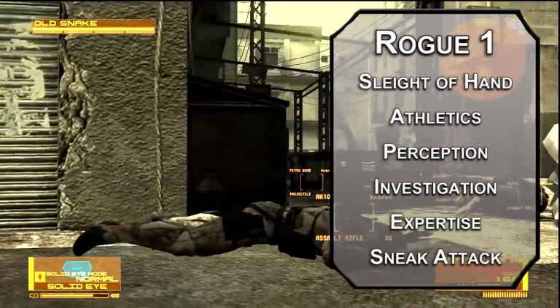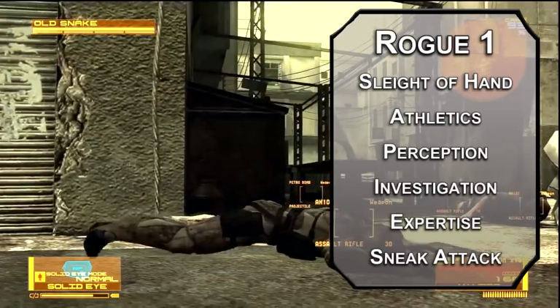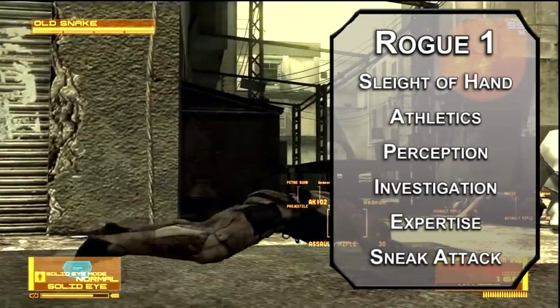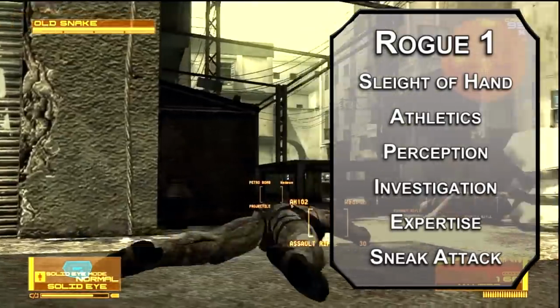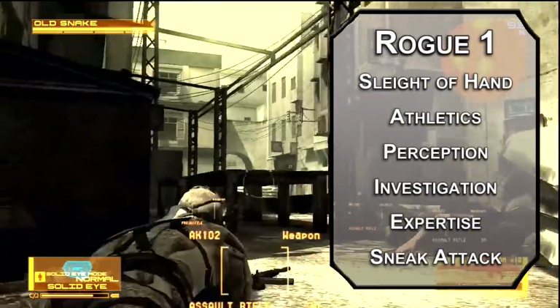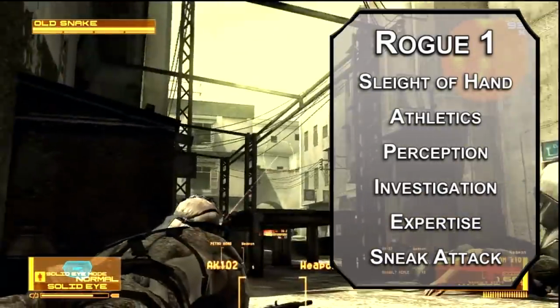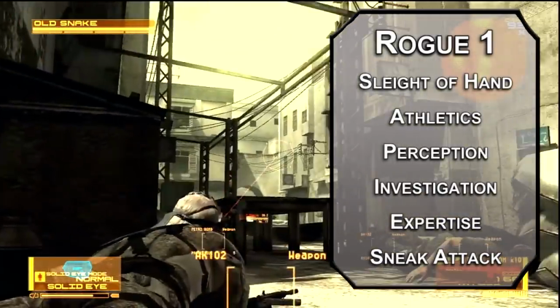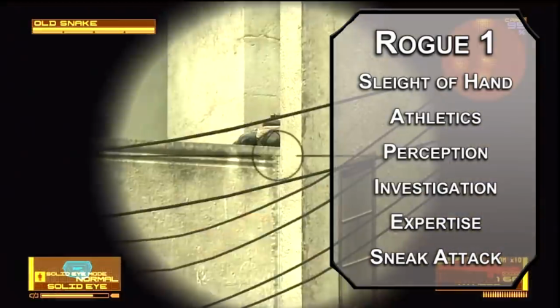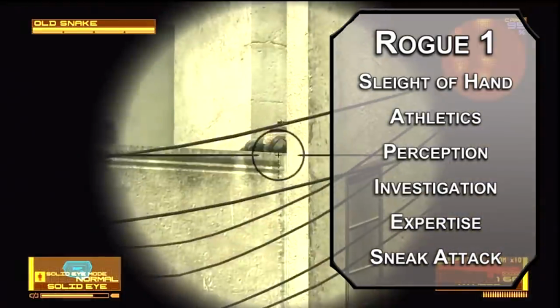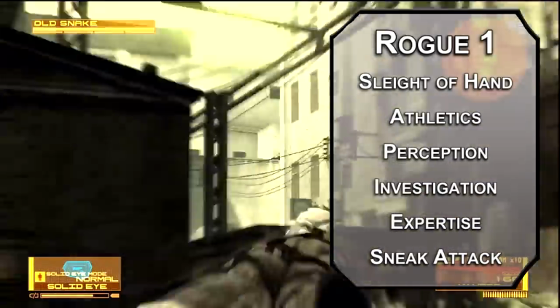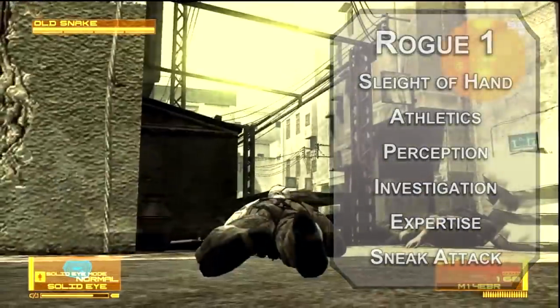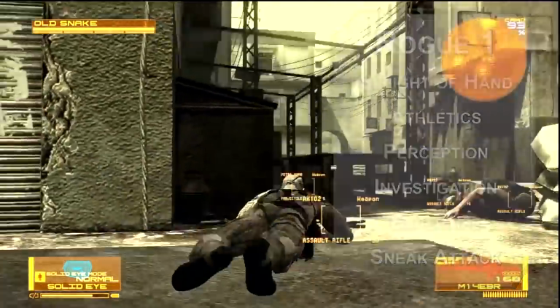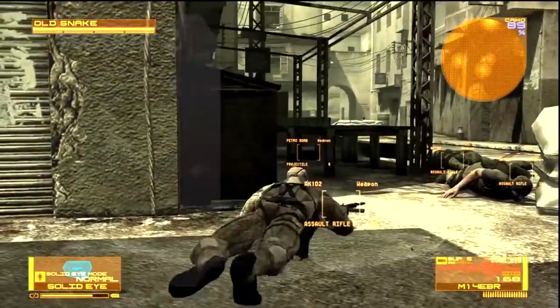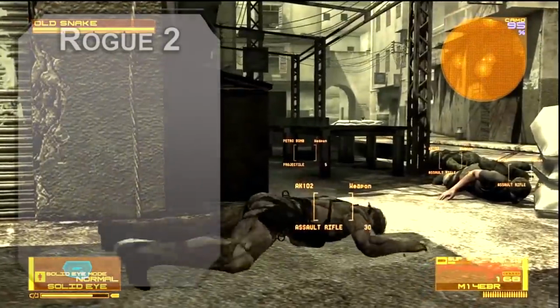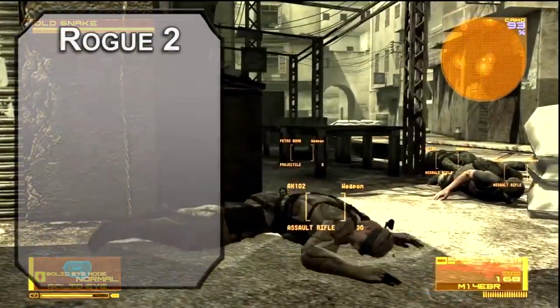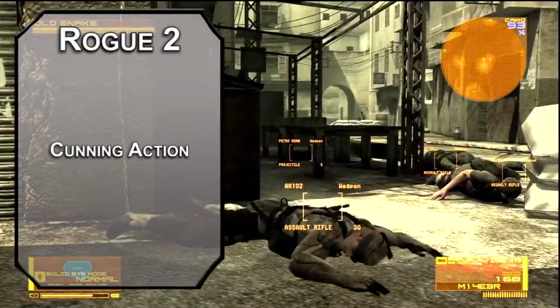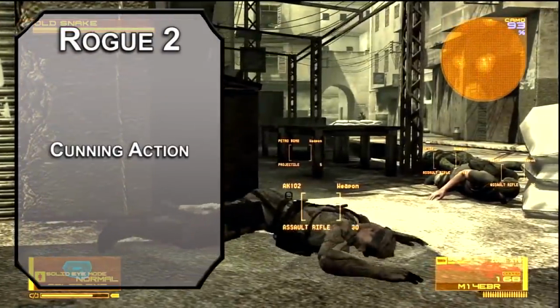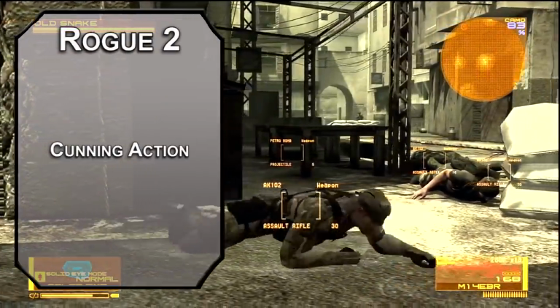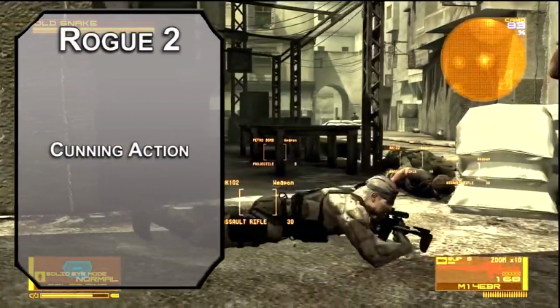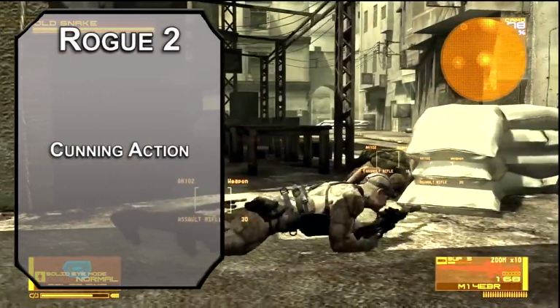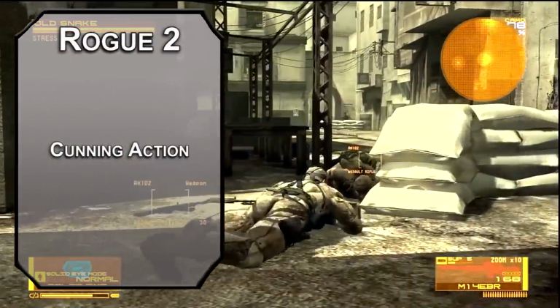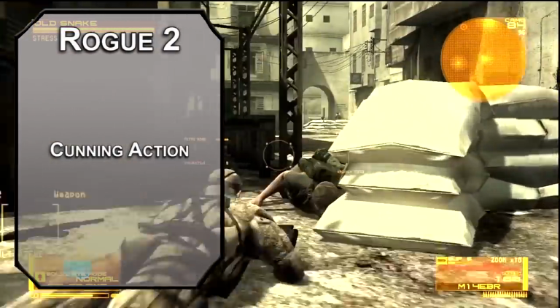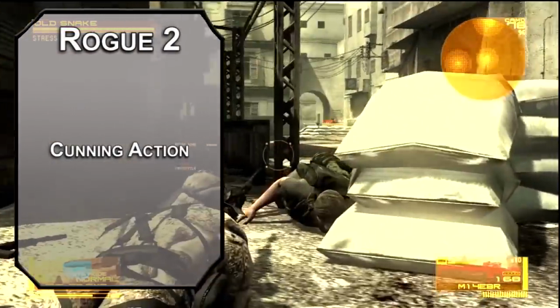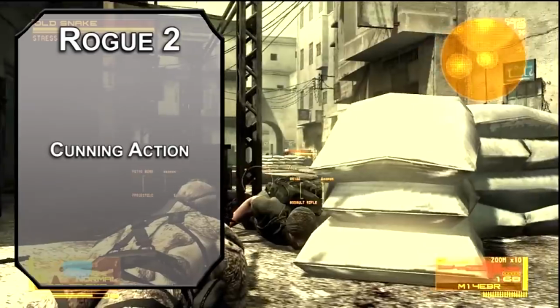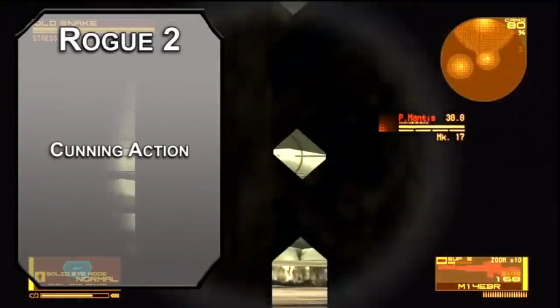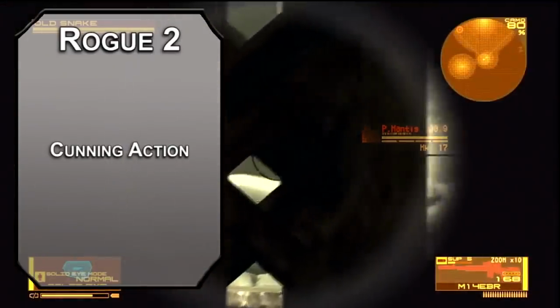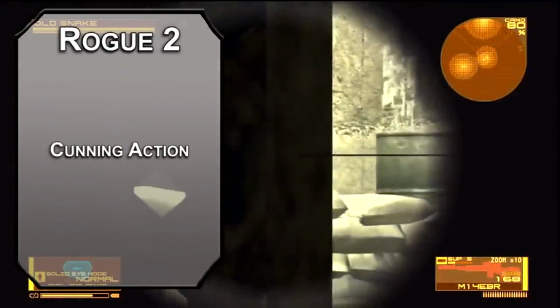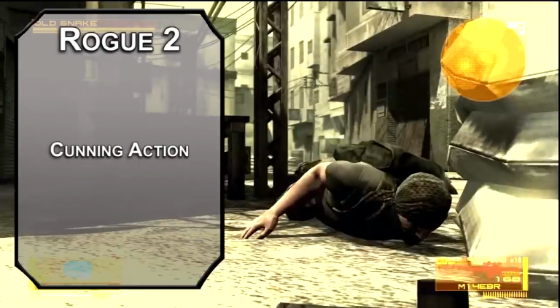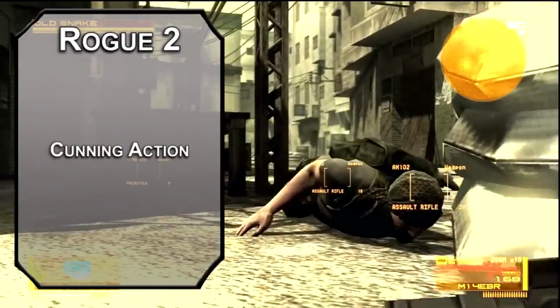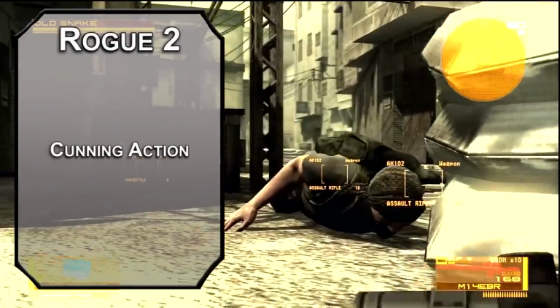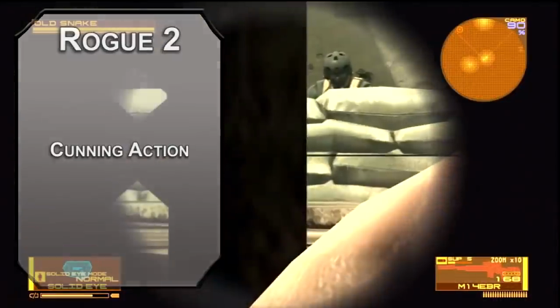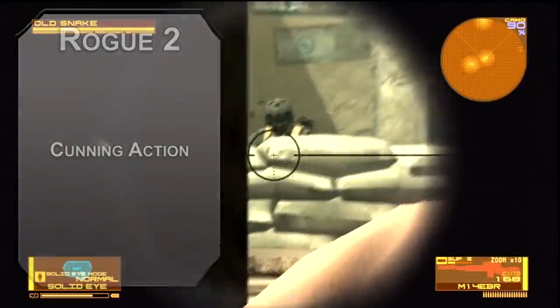Knives work, so do hand crossbows — those are pistols for flavor if your DM doesn't want to get into firearm stuff. Second level rogues get Cunning Action, letting you Dash, Disengage, or Hide as a bonus action. So dive into a vent, or the bushes, or a box if you can find one. Nobody suspects a box.